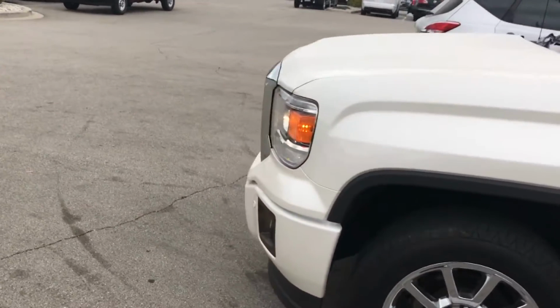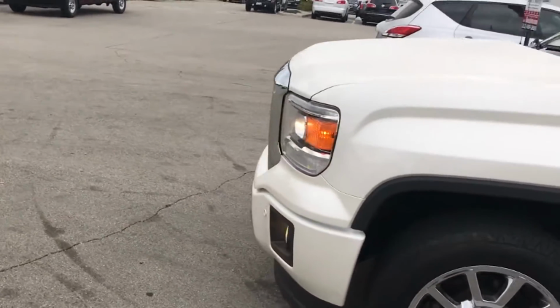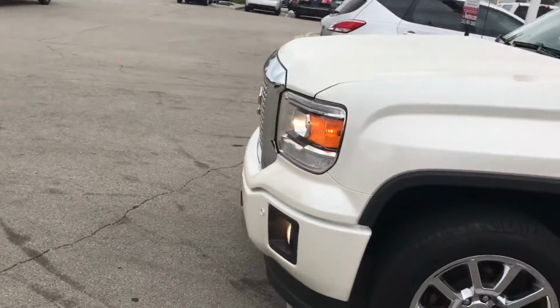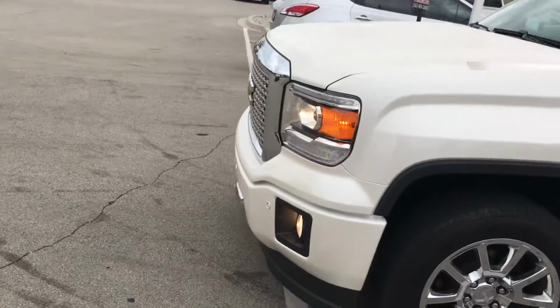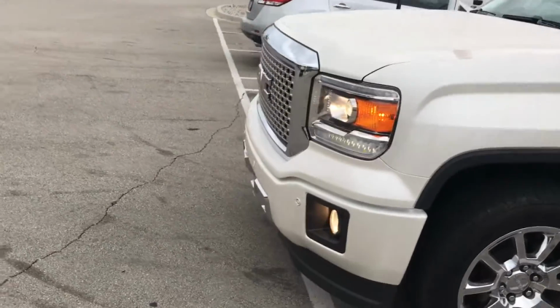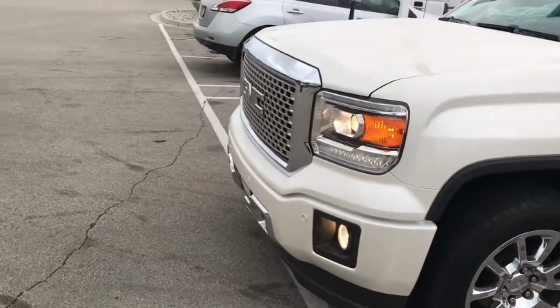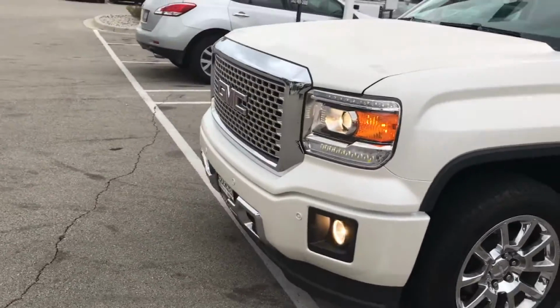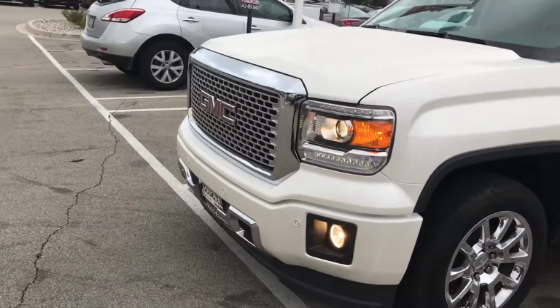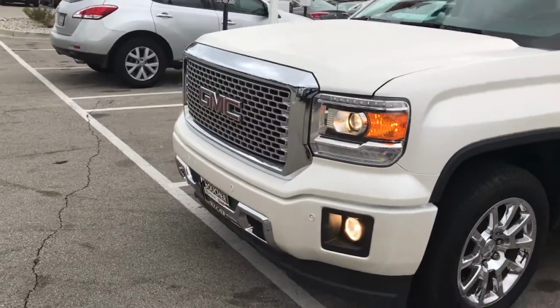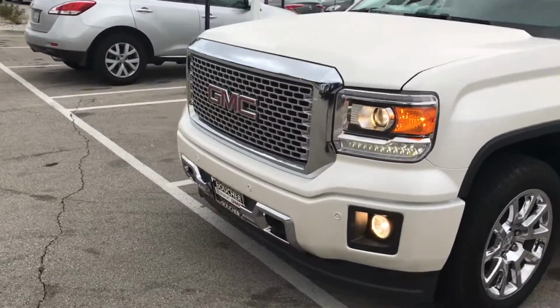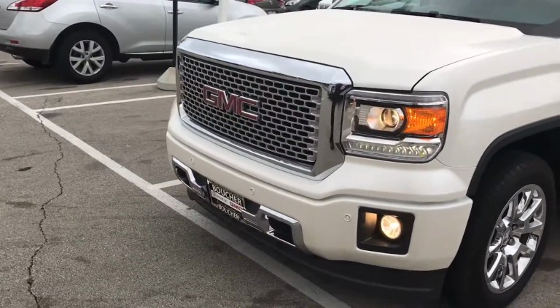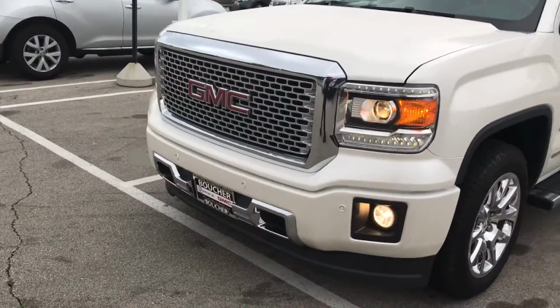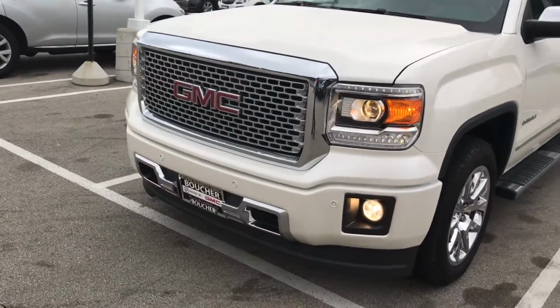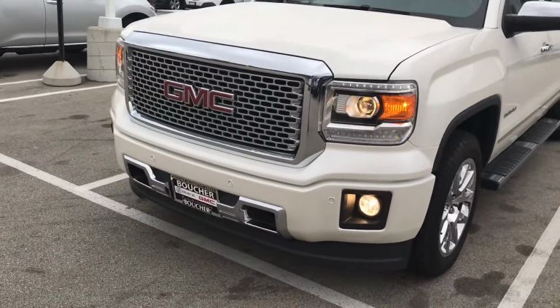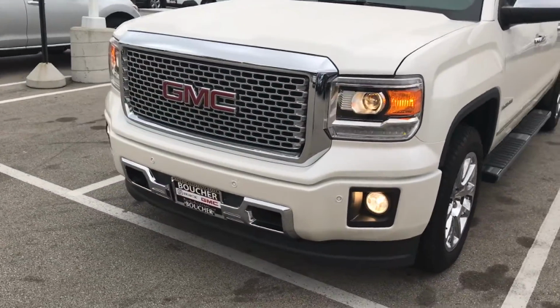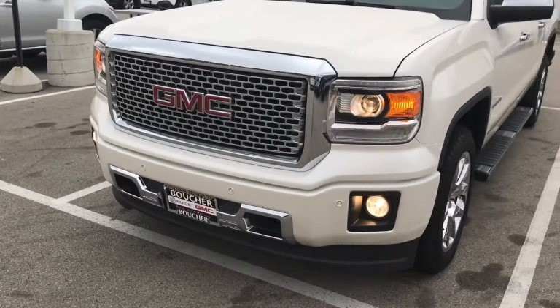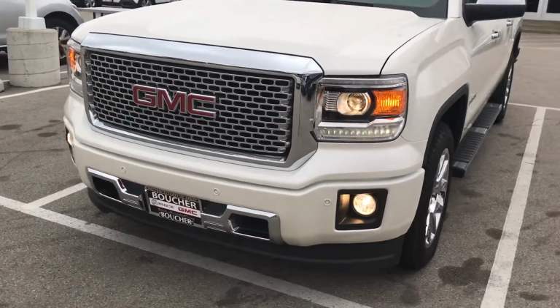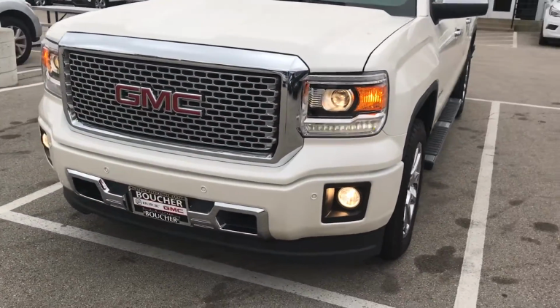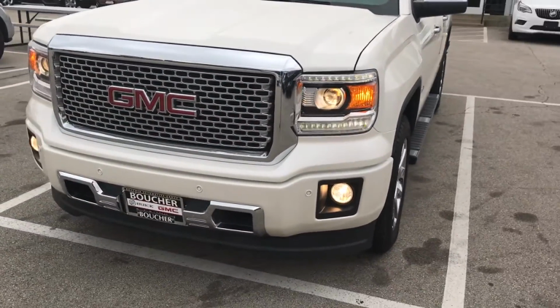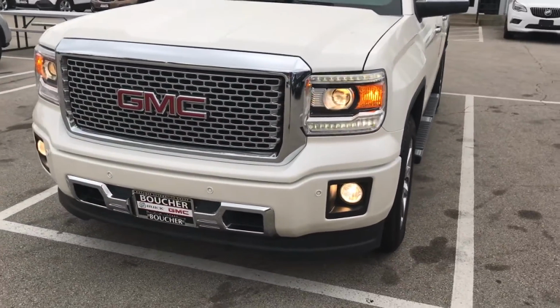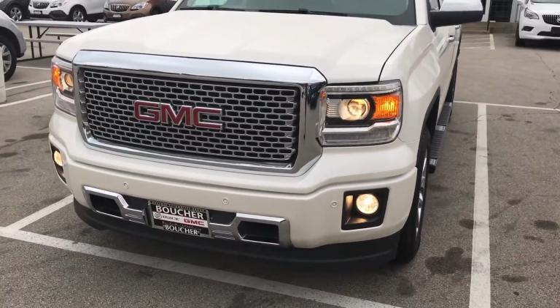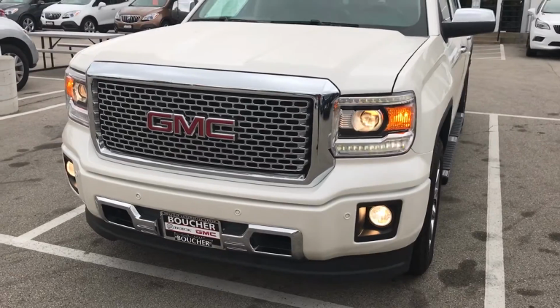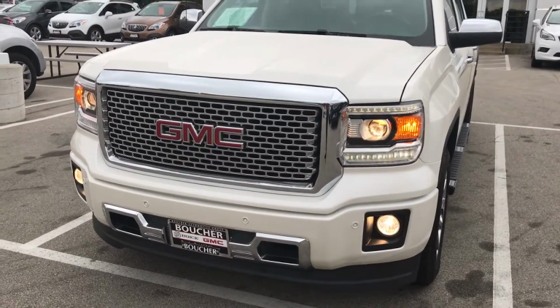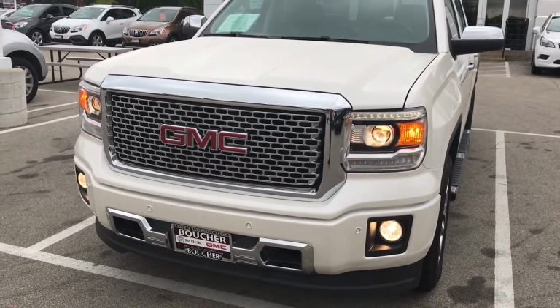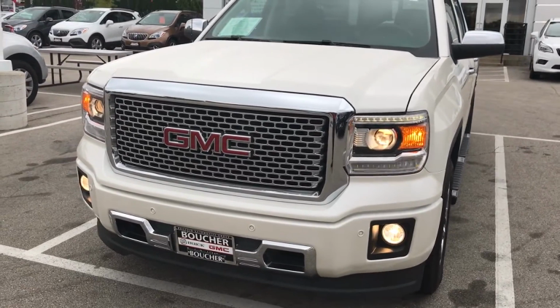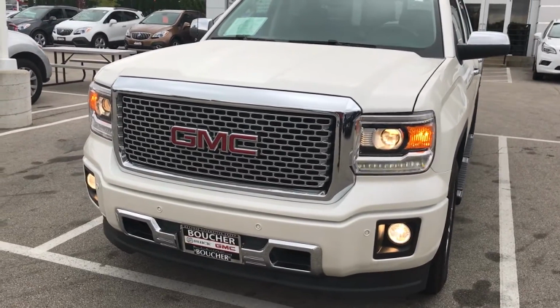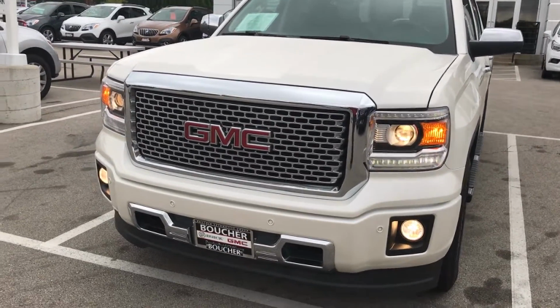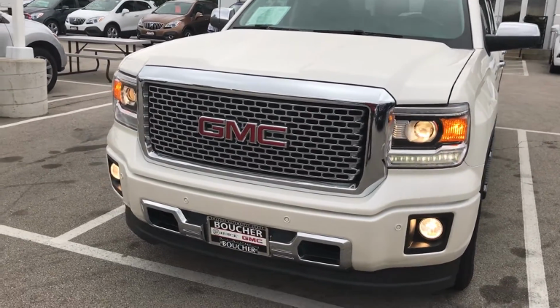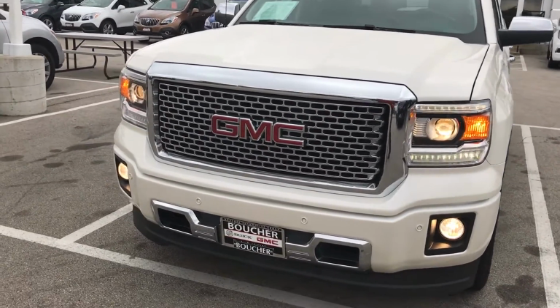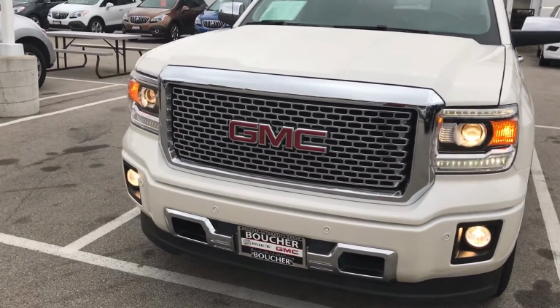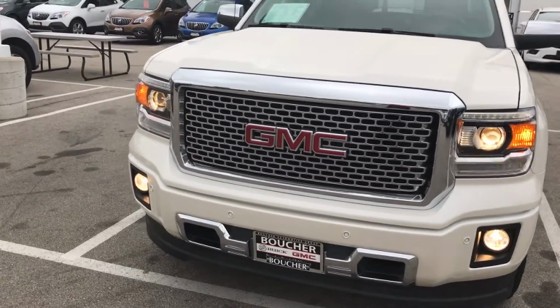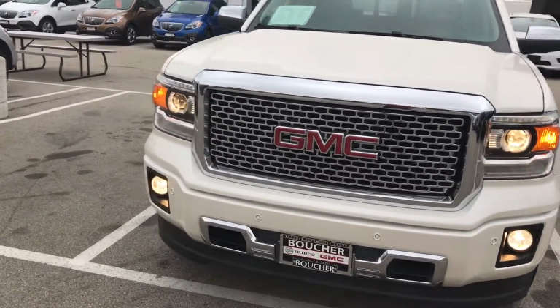Come around to the front — you can see the LED running lights, projector headlights, and fog lights. Also the signature Denali grille in the front.